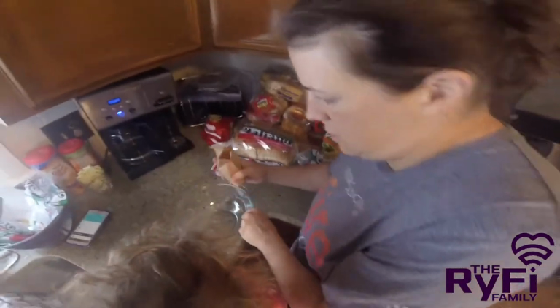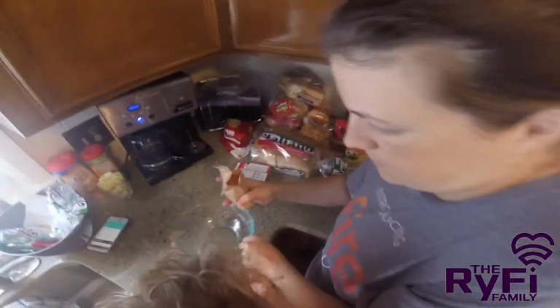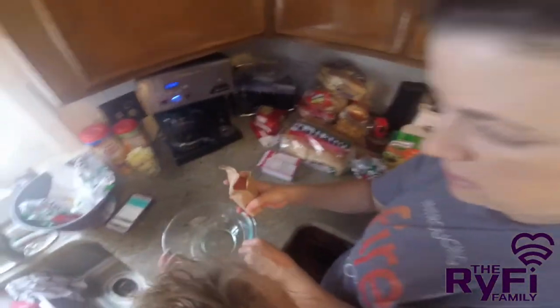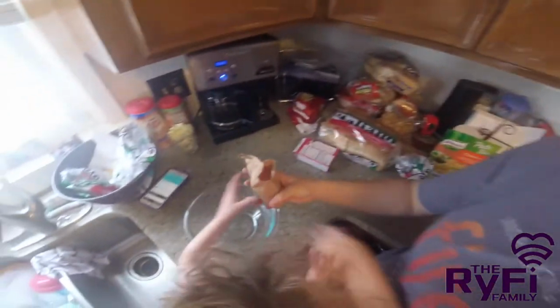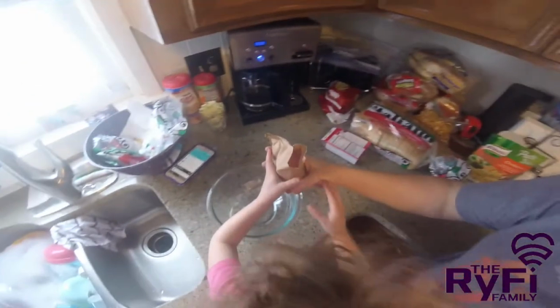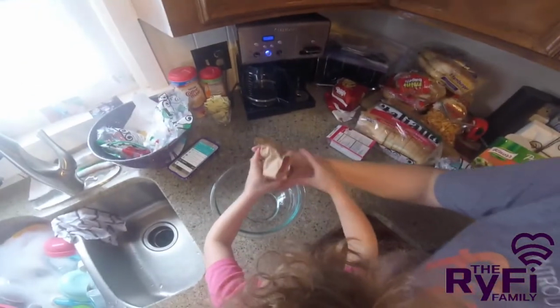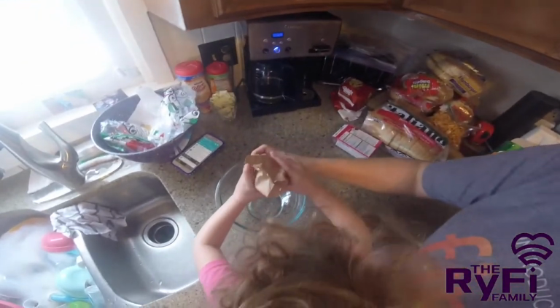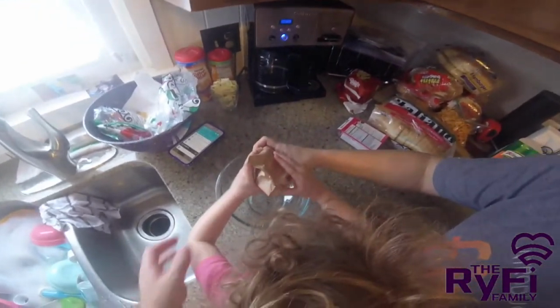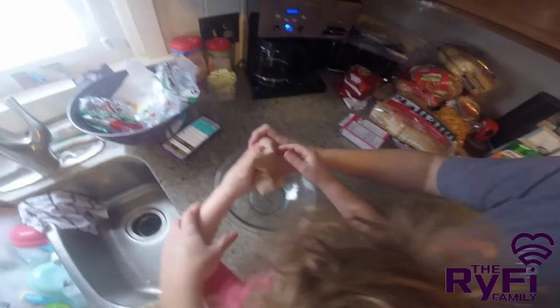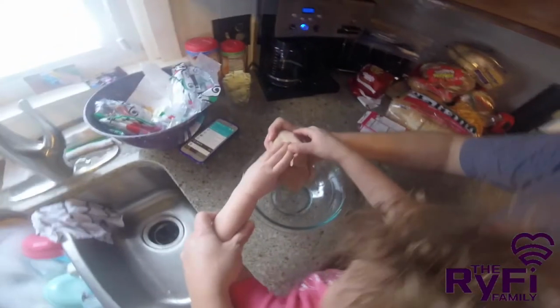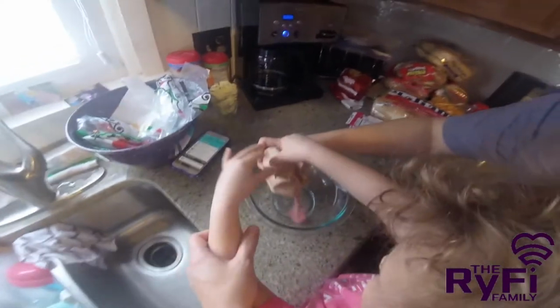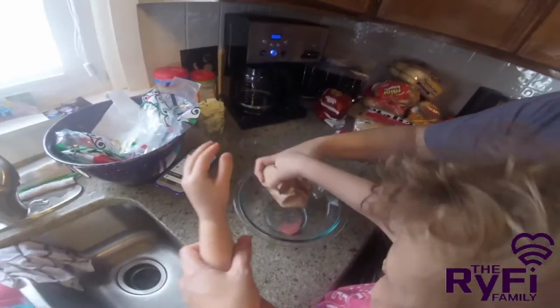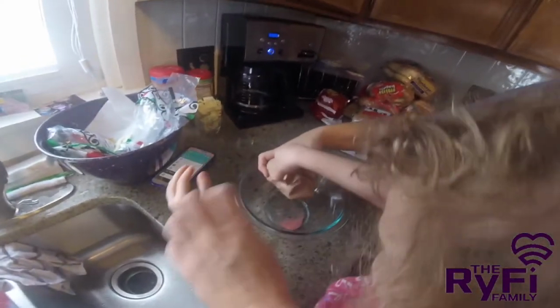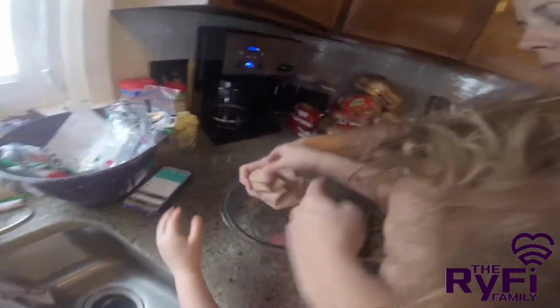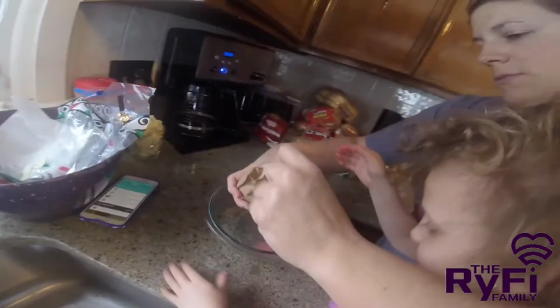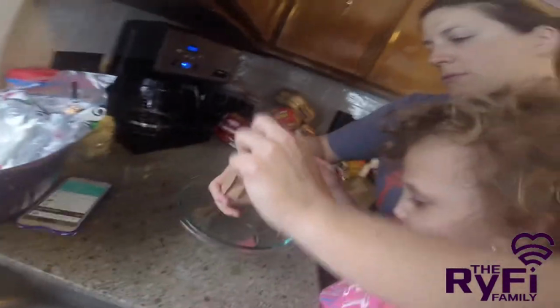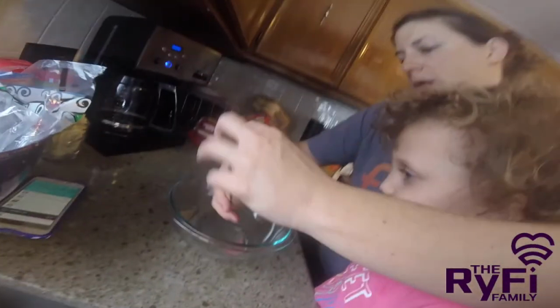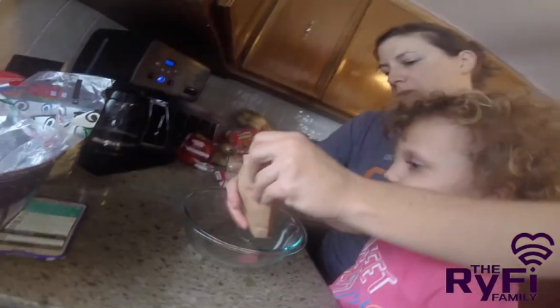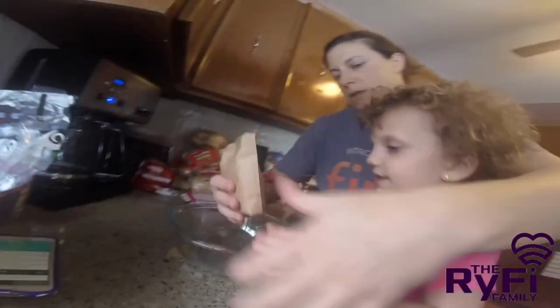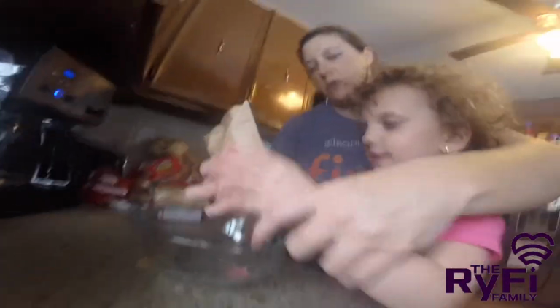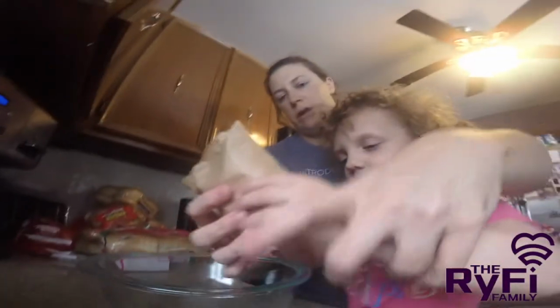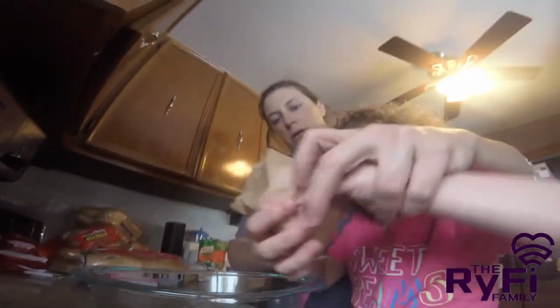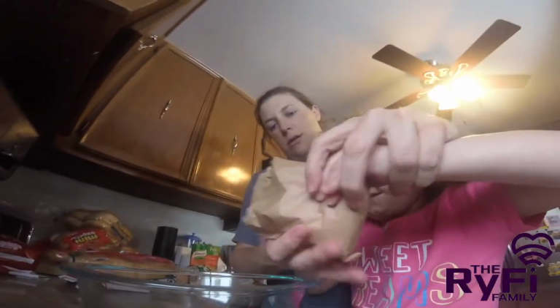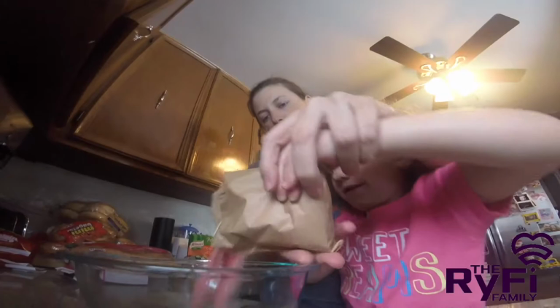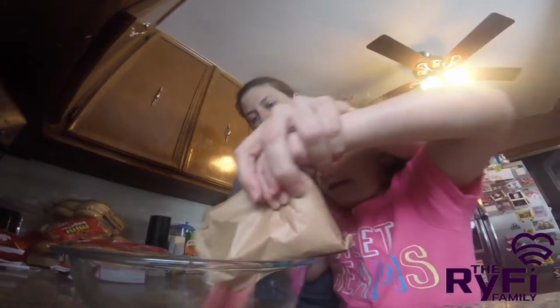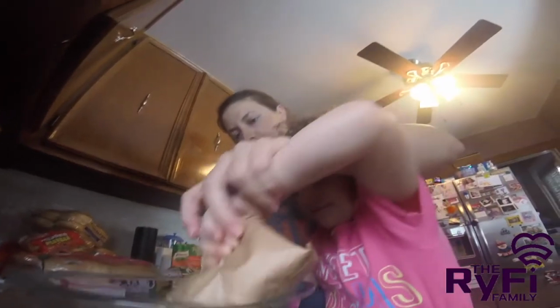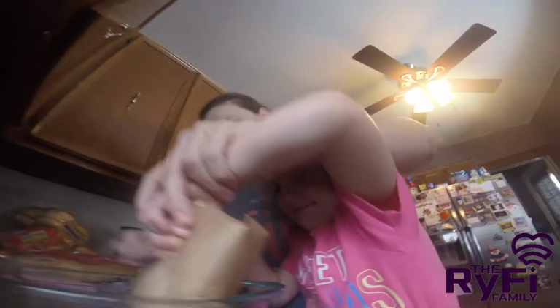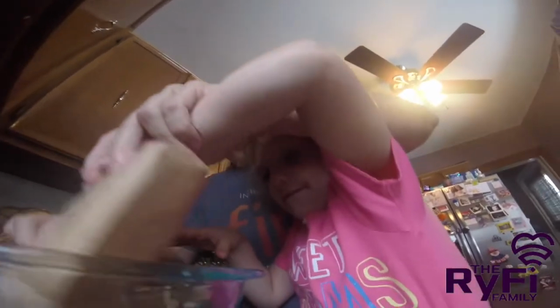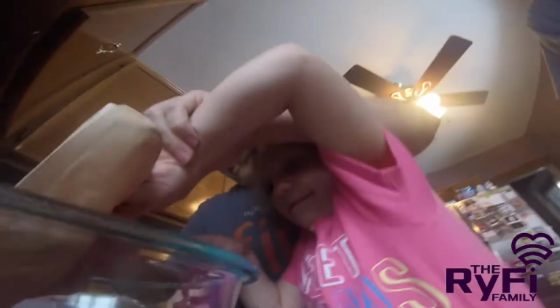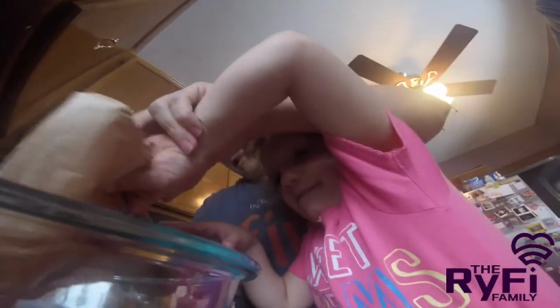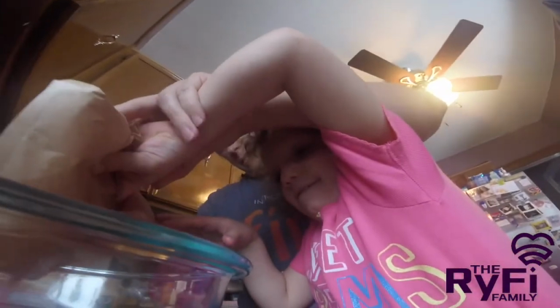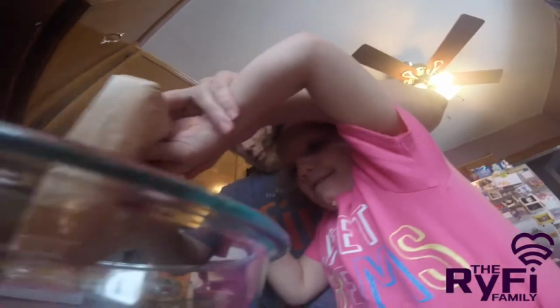Alright, take the bag. Okay. Stop. Over here. And pour it. Careful, you've got to keep it in the bowl.